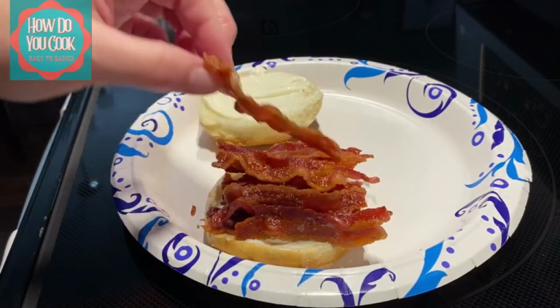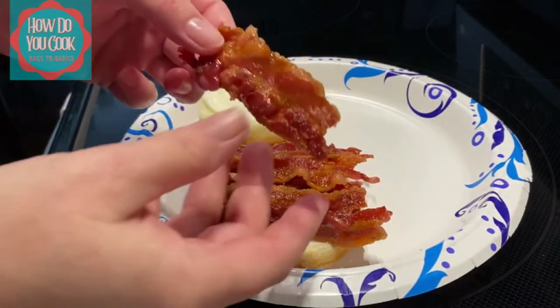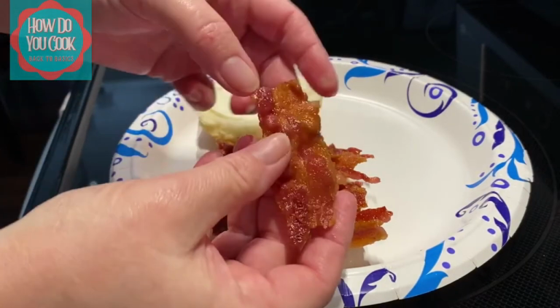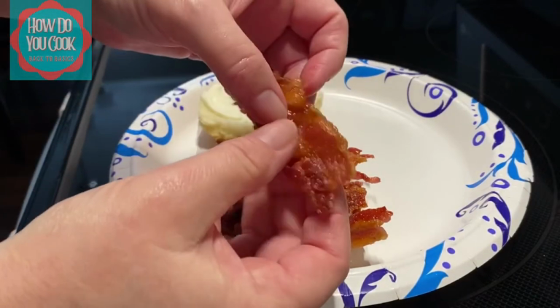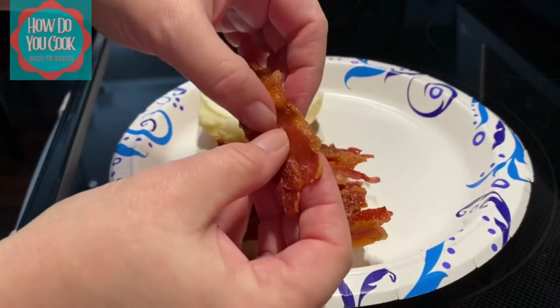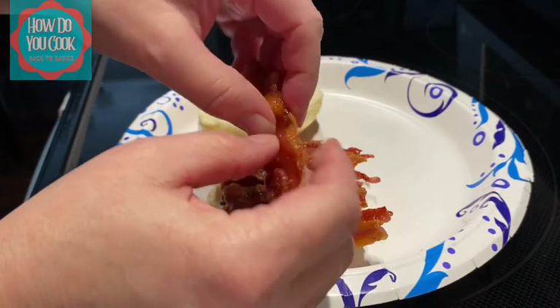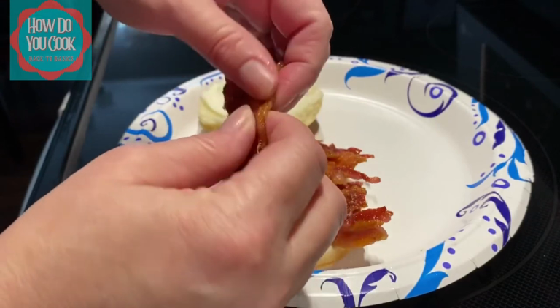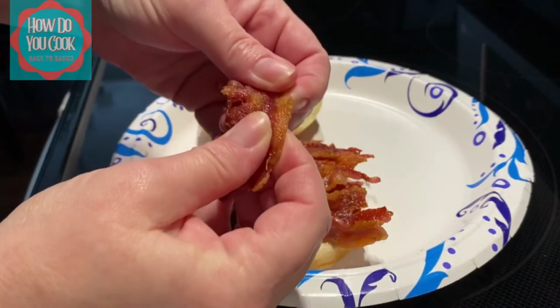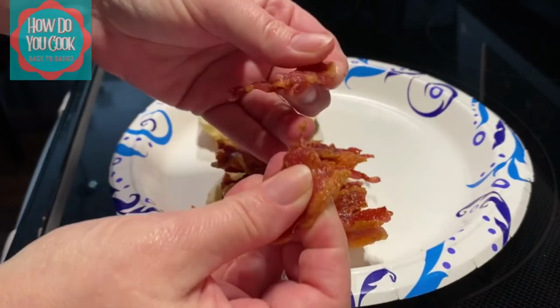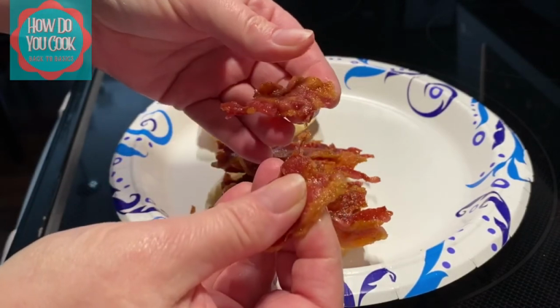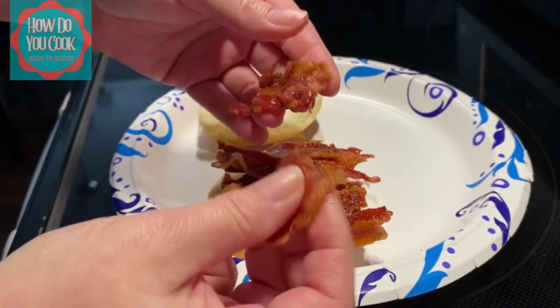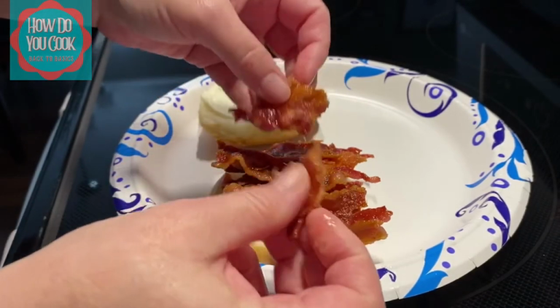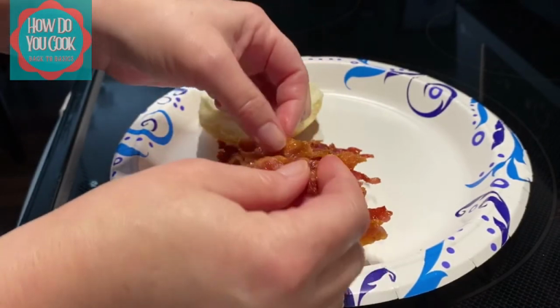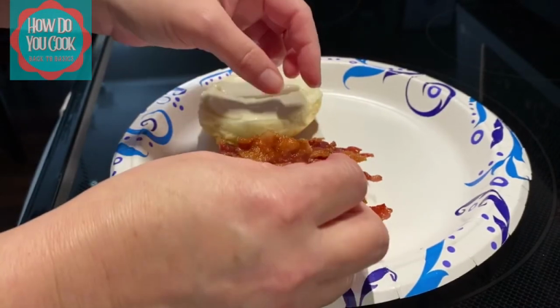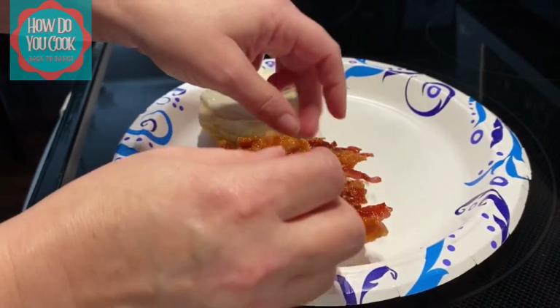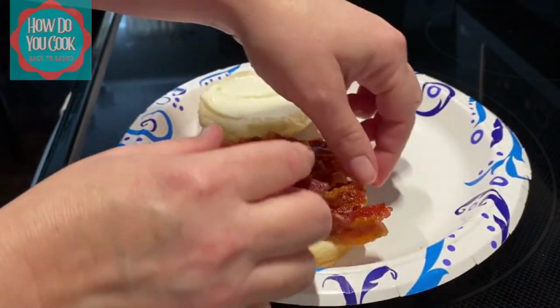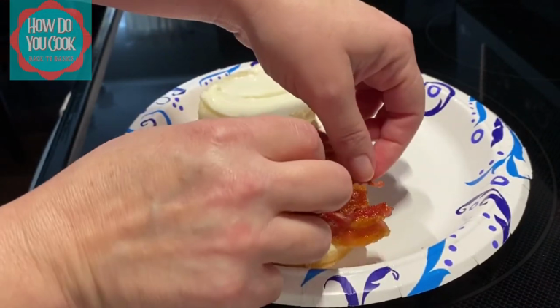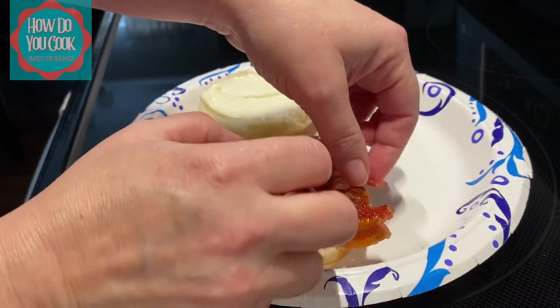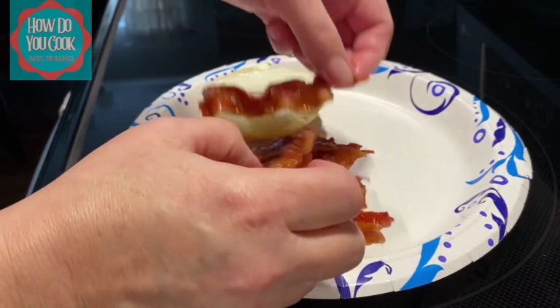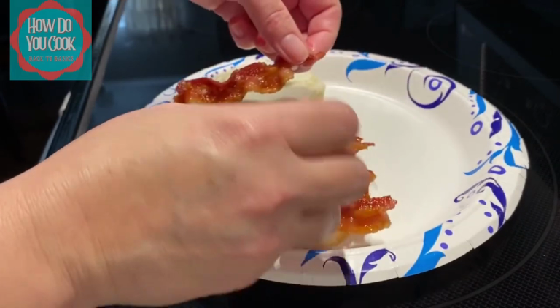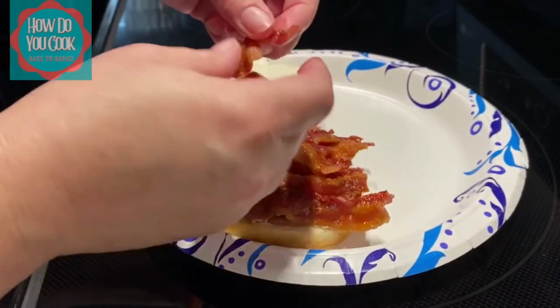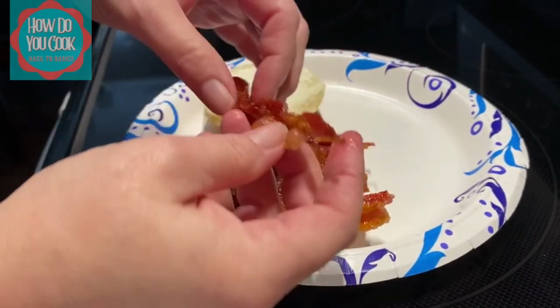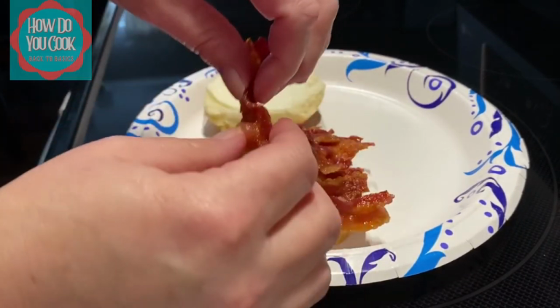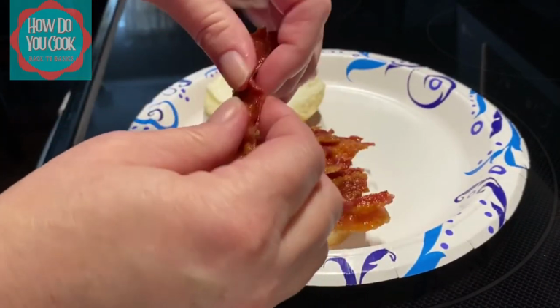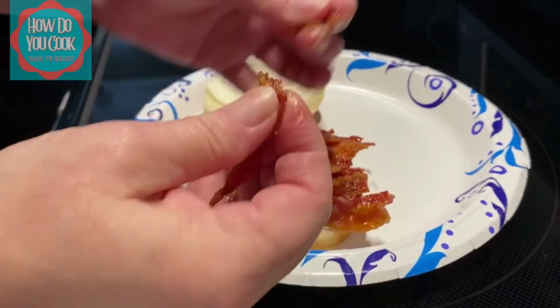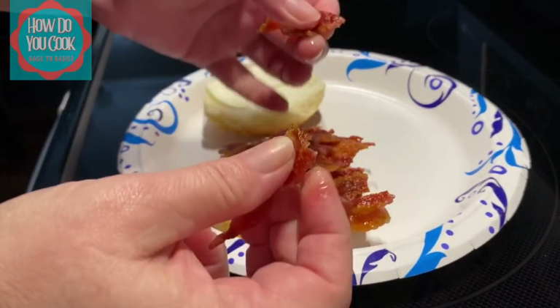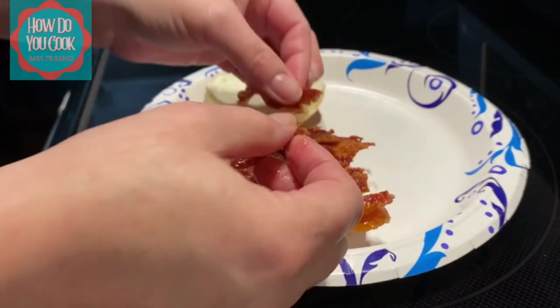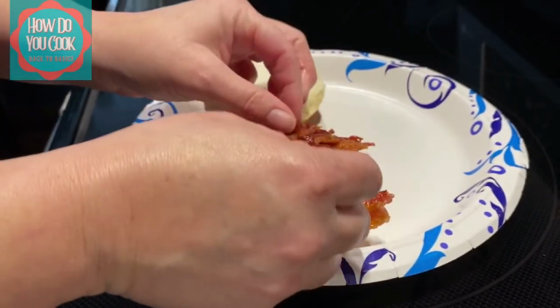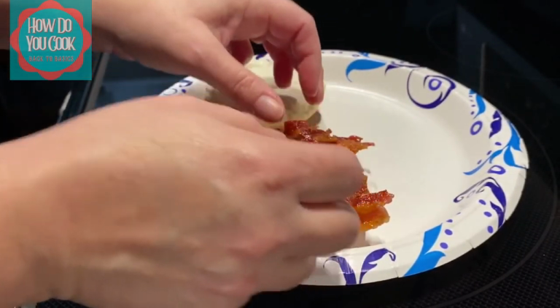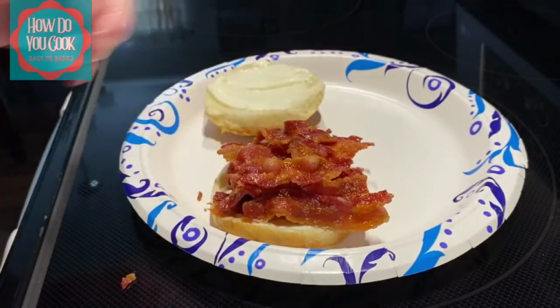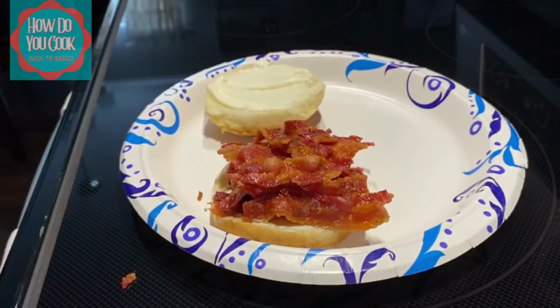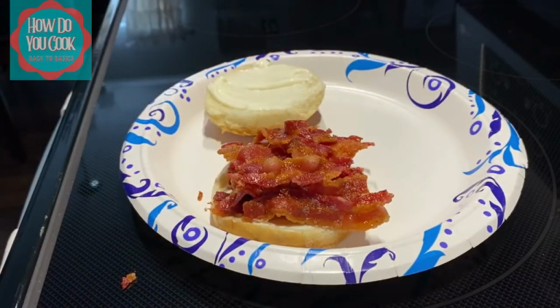This is a basic and simple way of cooking bacon in the microwave. I hope you enjoyed today's episode of How Do You Cook Back to Basics. Until next time, love you lots. Bye-bye y'all.